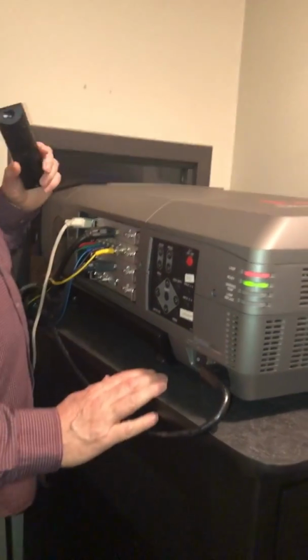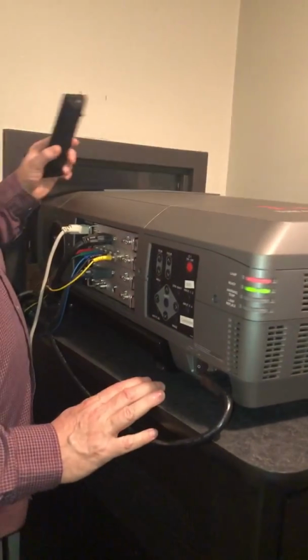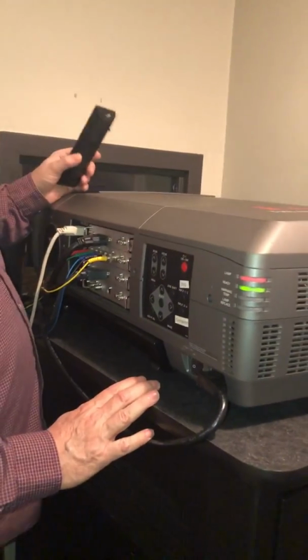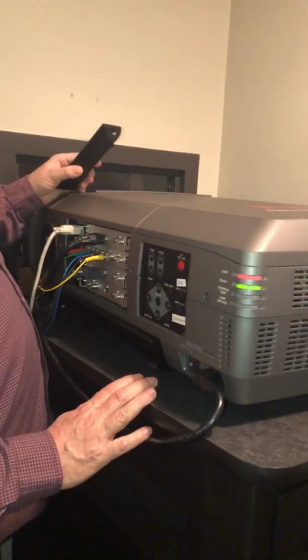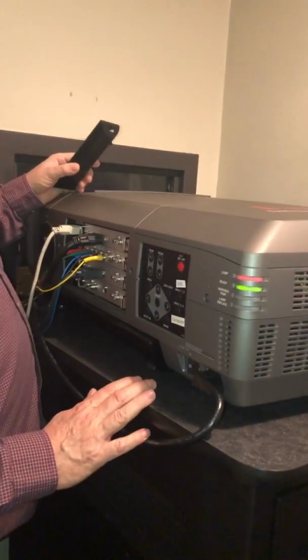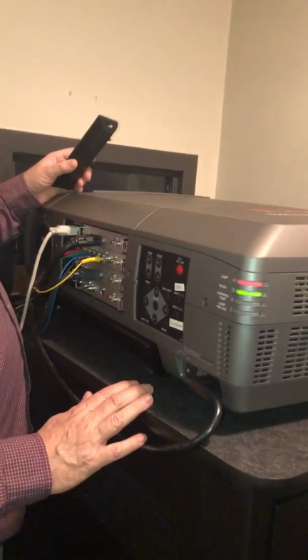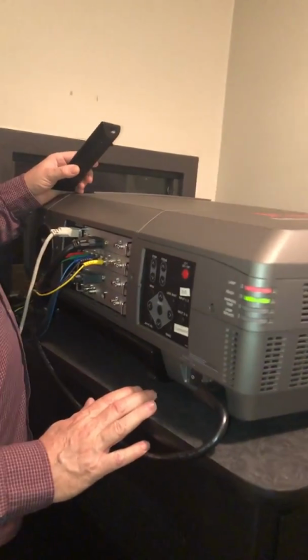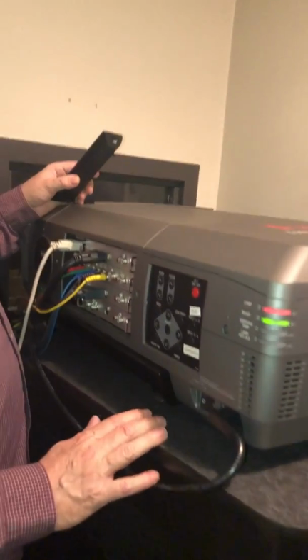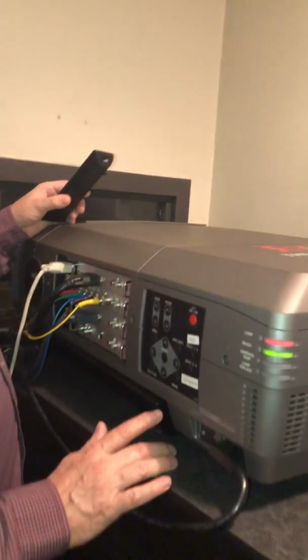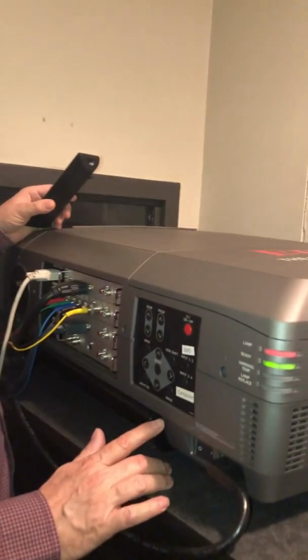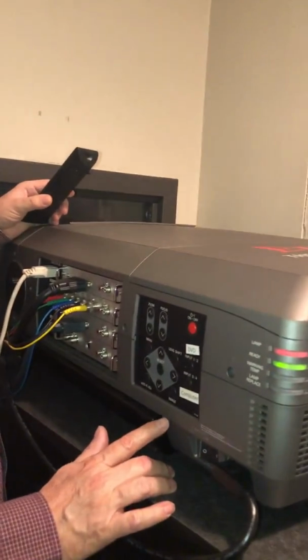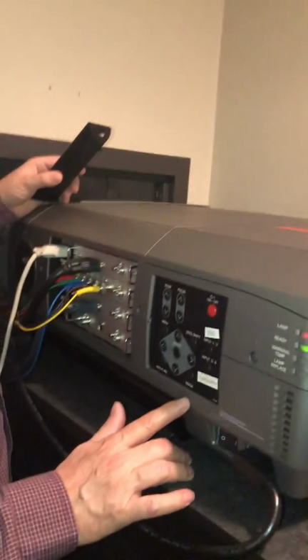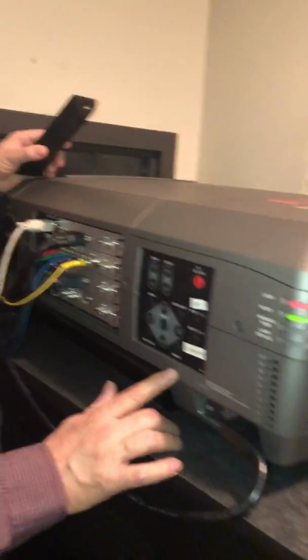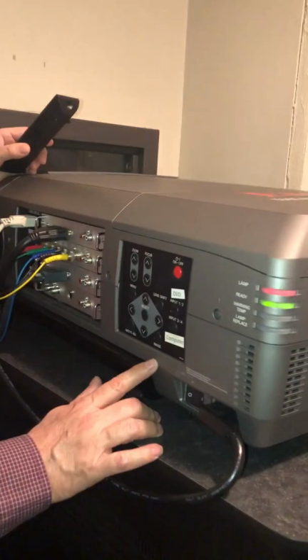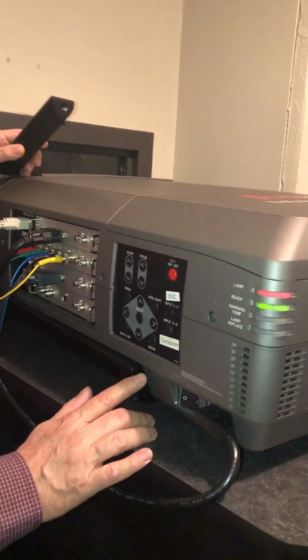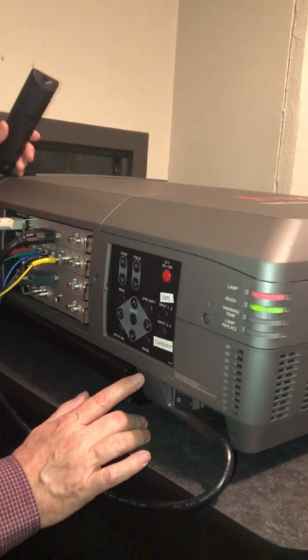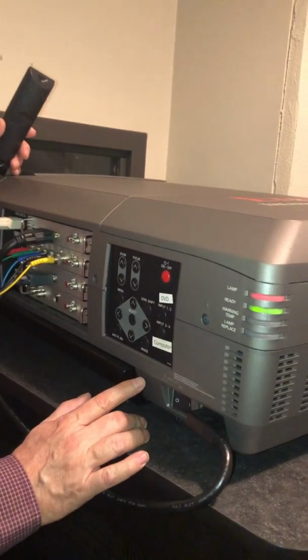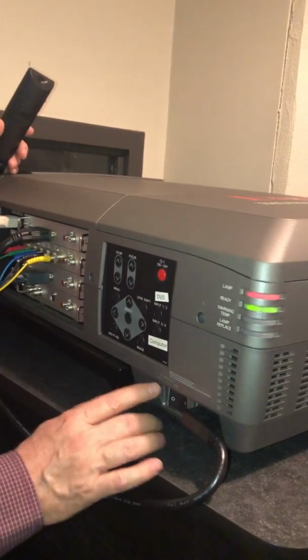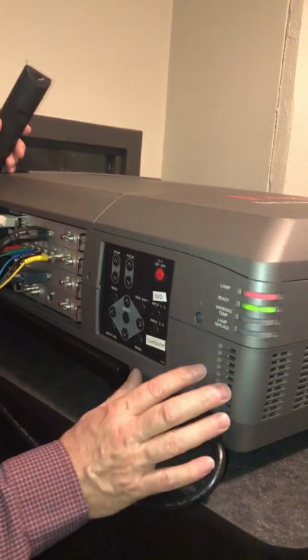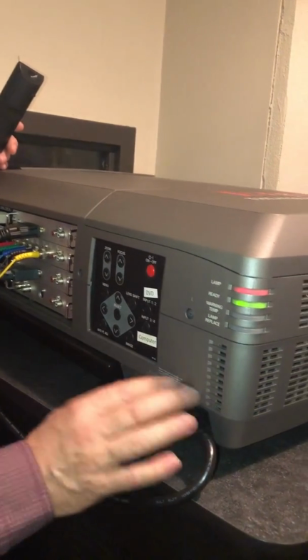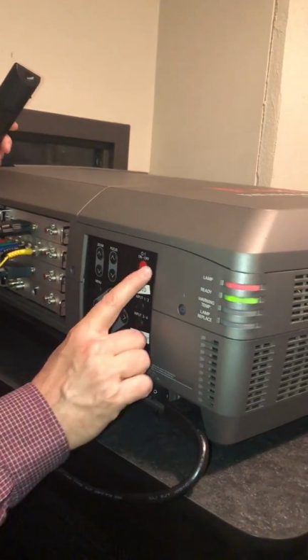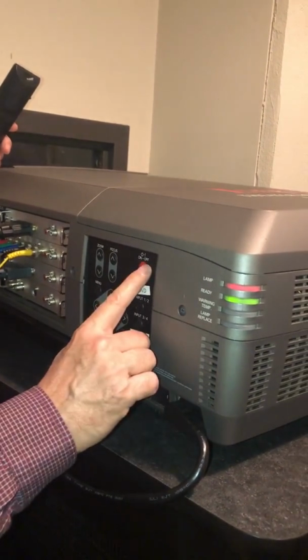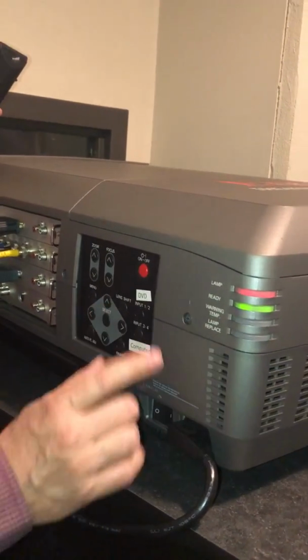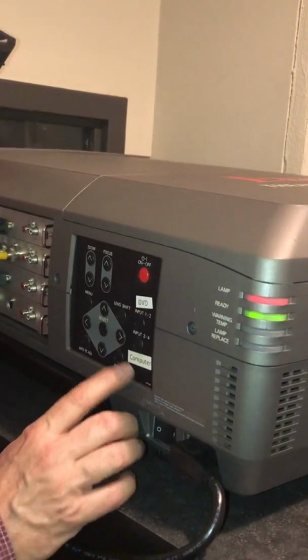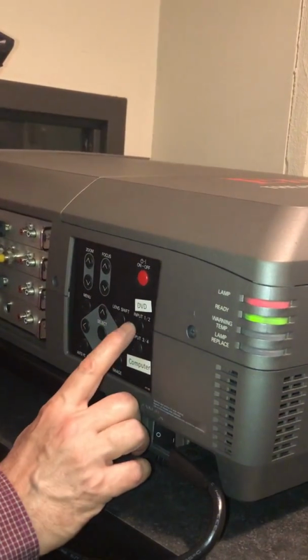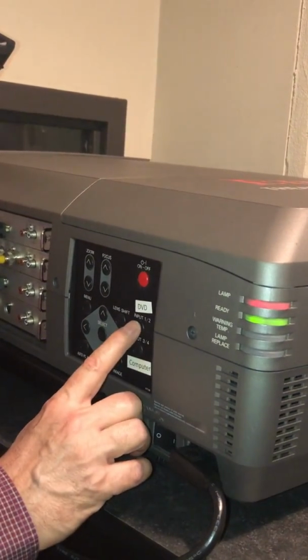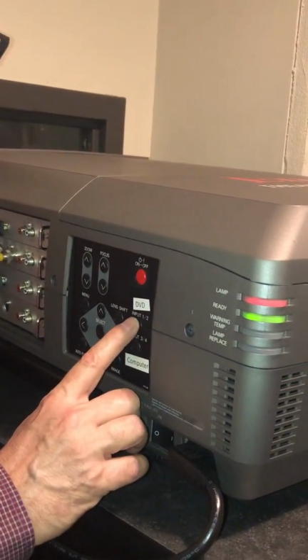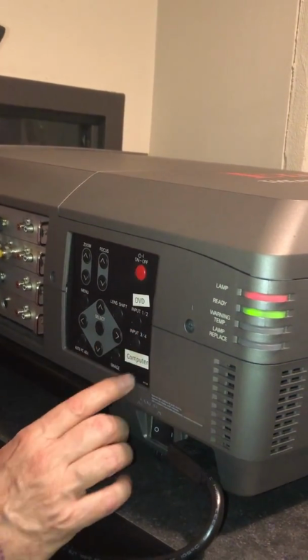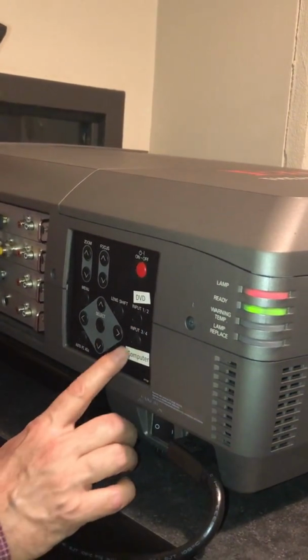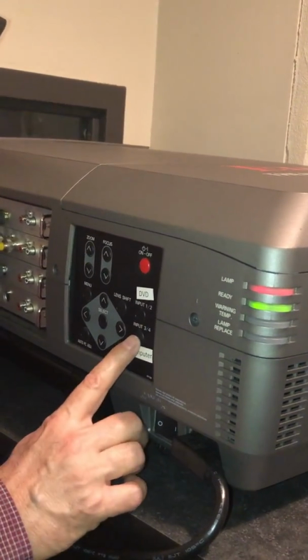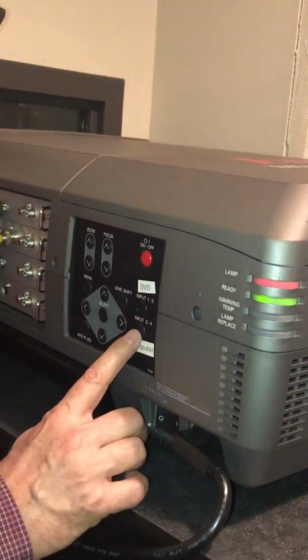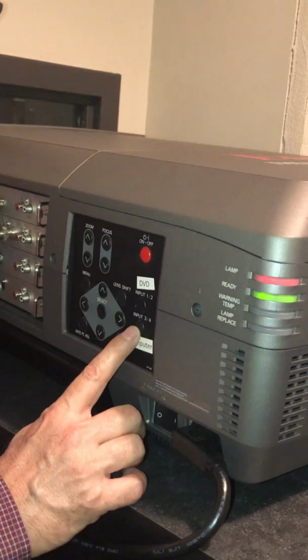We're looking at the left side of the IKEEG projector. There are just three buttons that we're going to use. We've got on and off, input one, input two, and input three or four.